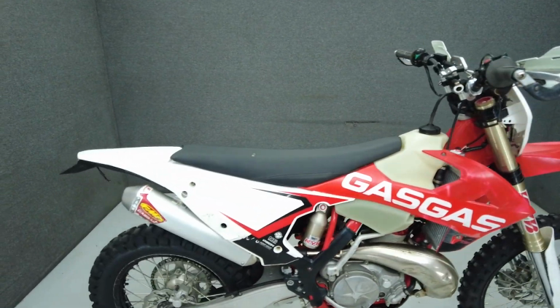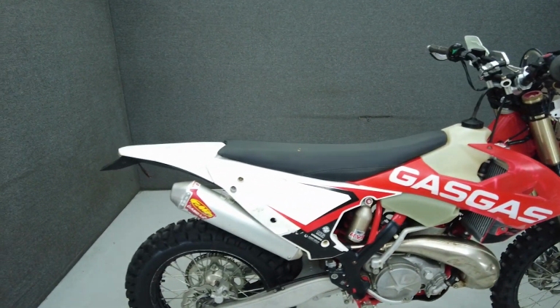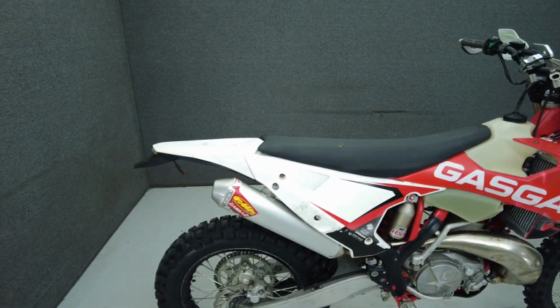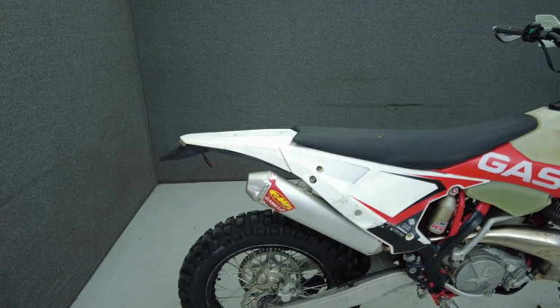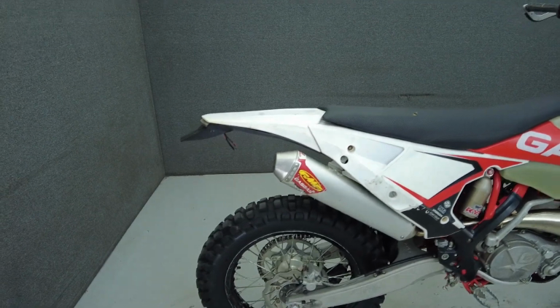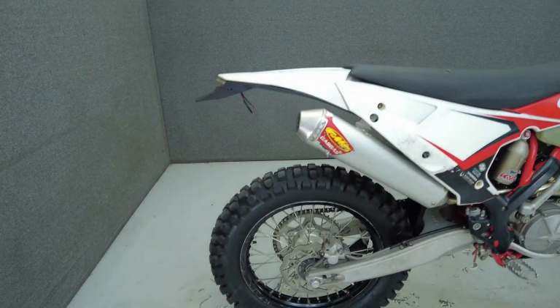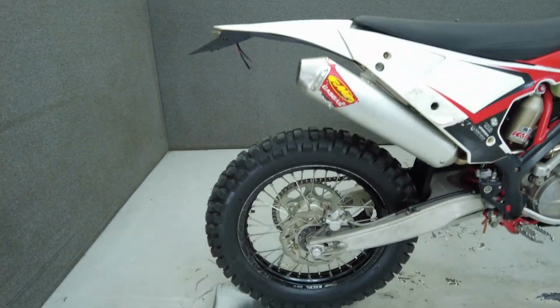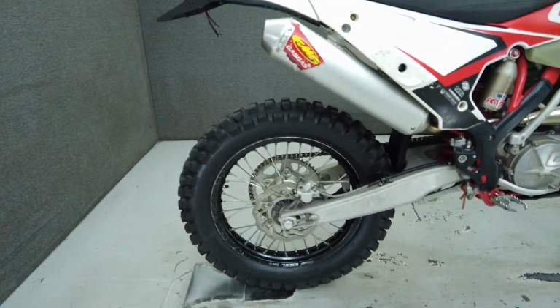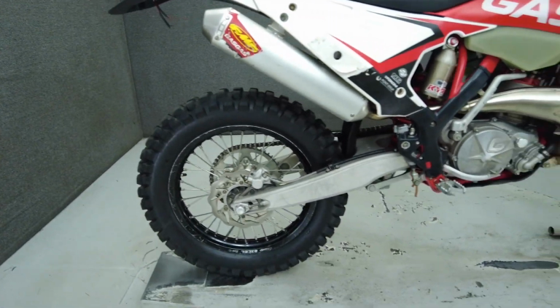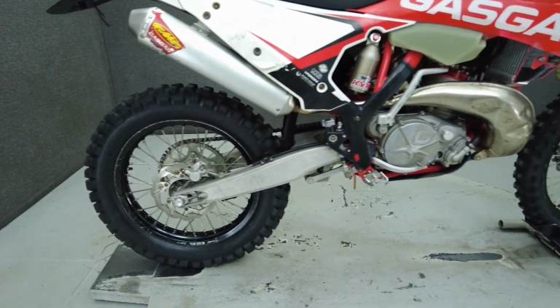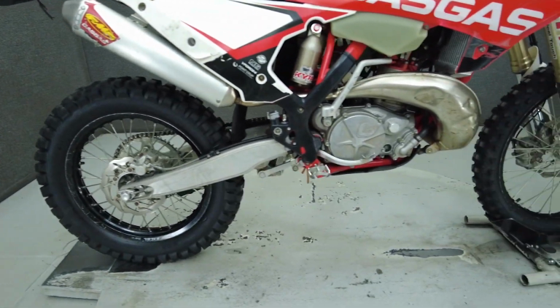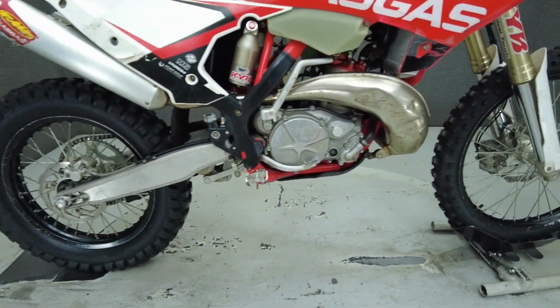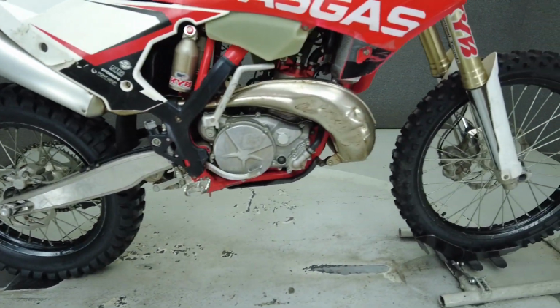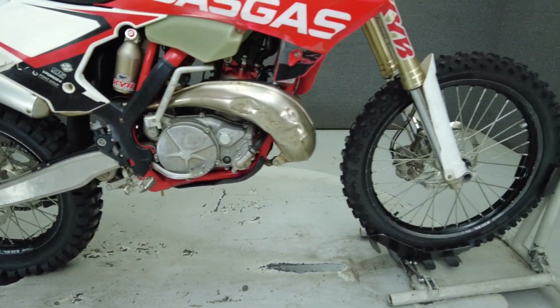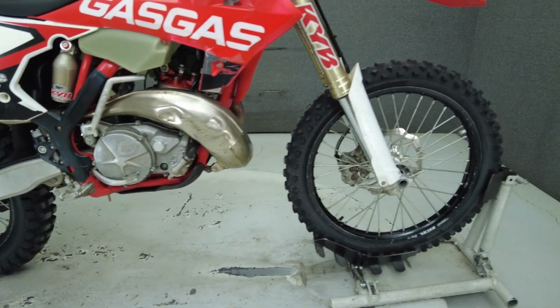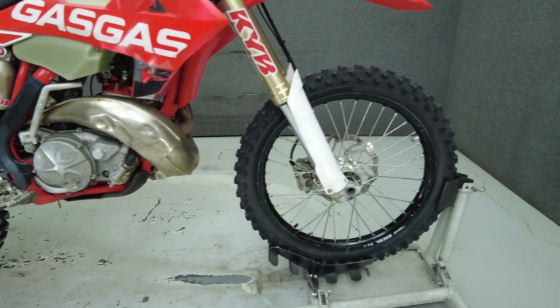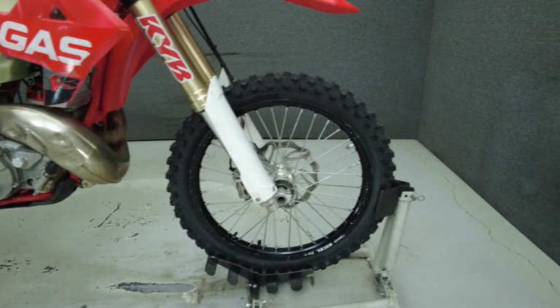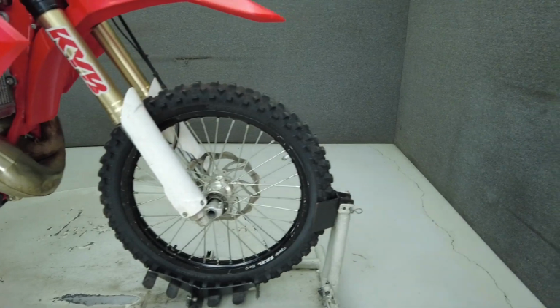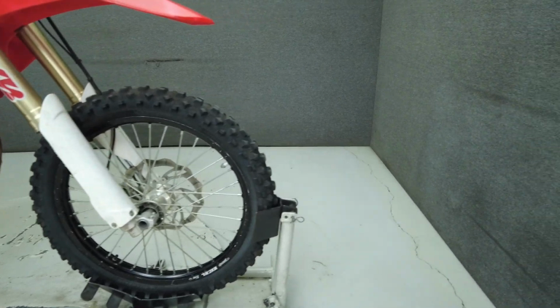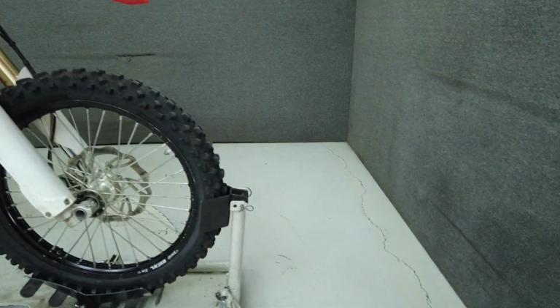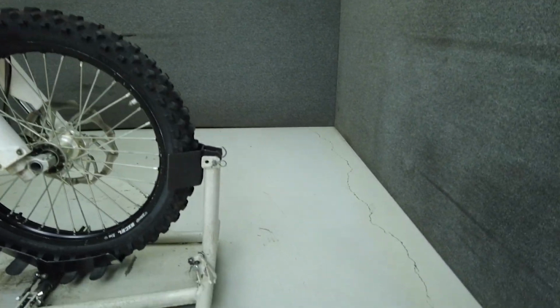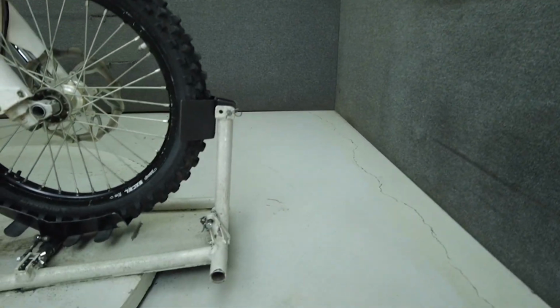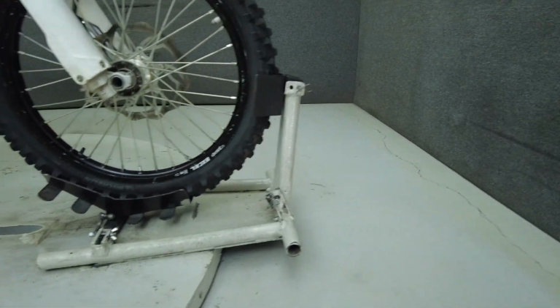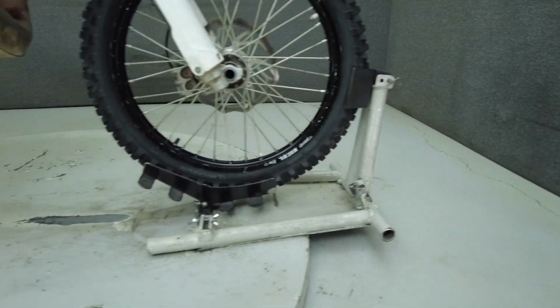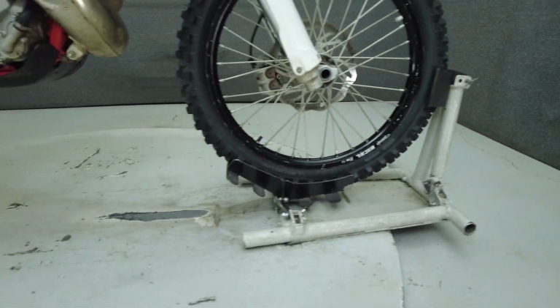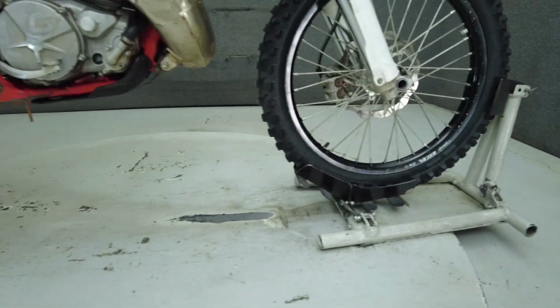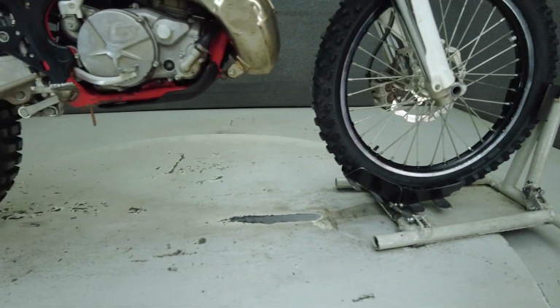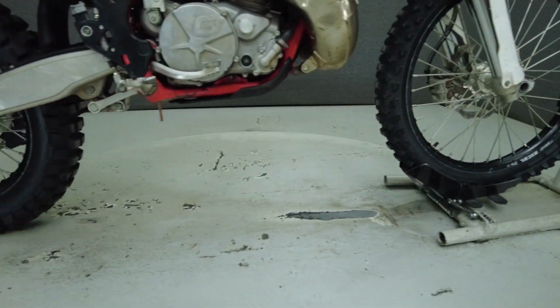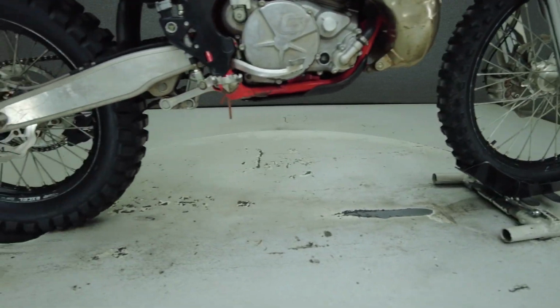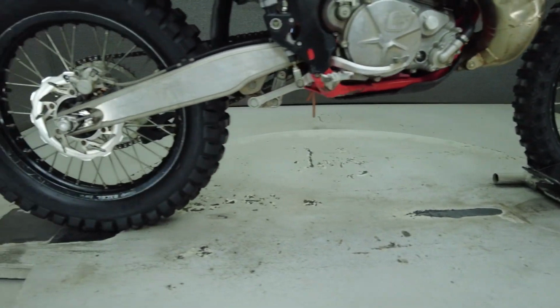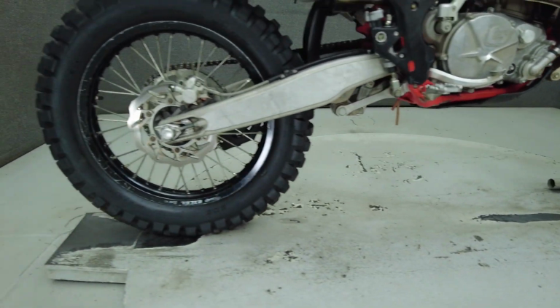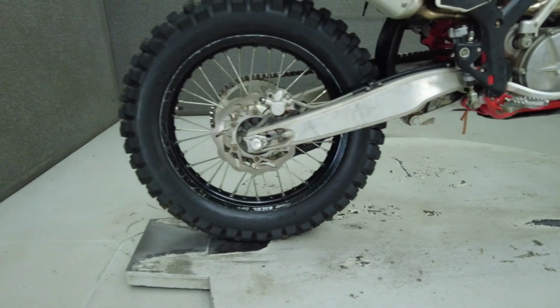Powered by a liquid-cooled 294cc motor, it puts 50 horsepower and 26 foot-pounds of torque through a six-speed transmission. It has a 37.4-inch seat height and a dry weight of 236 pounds.